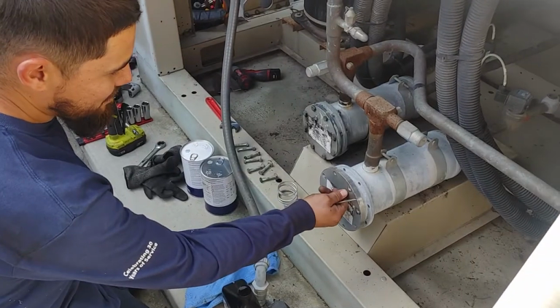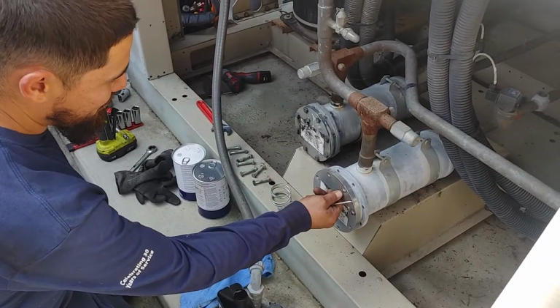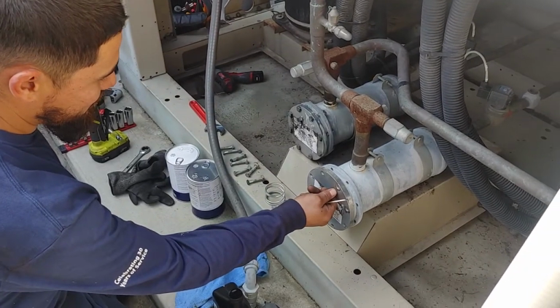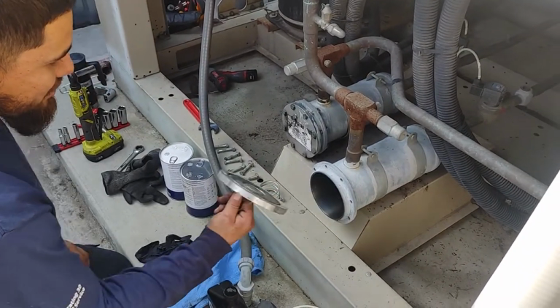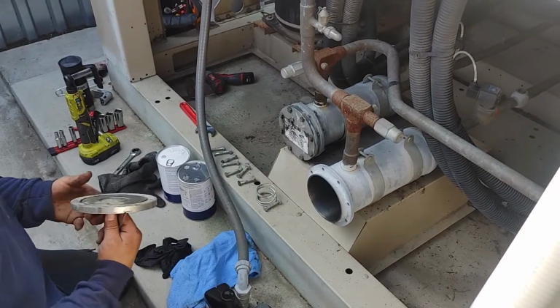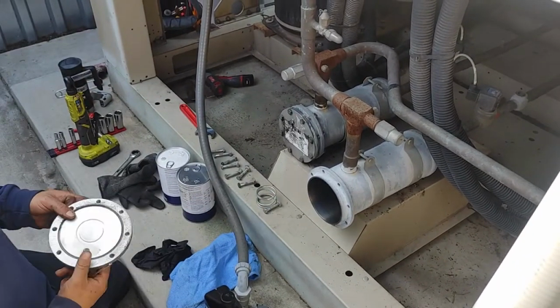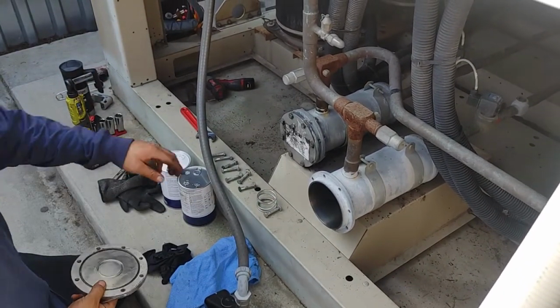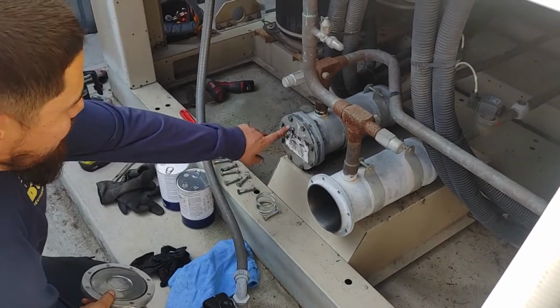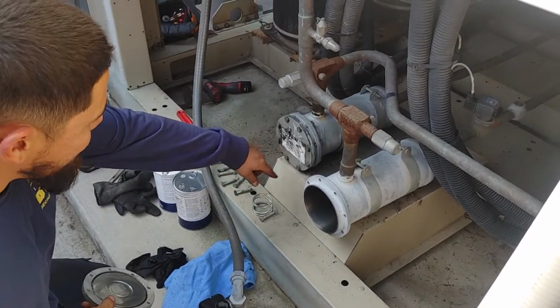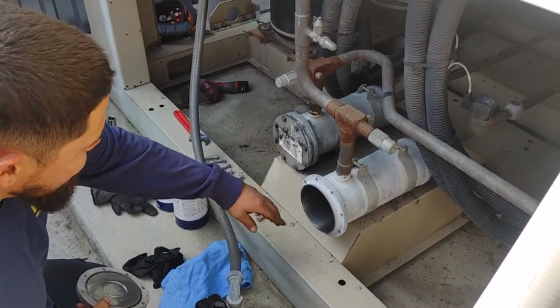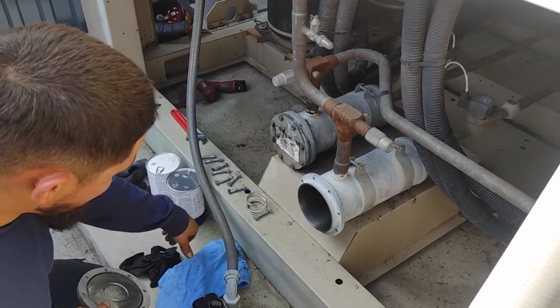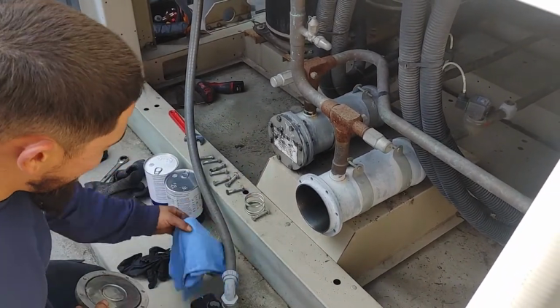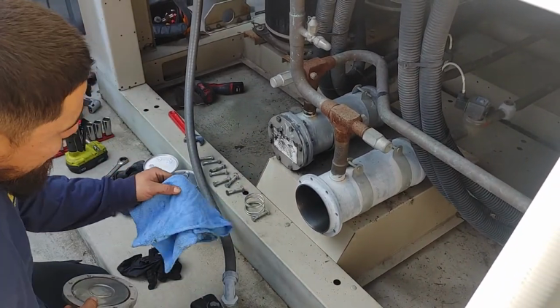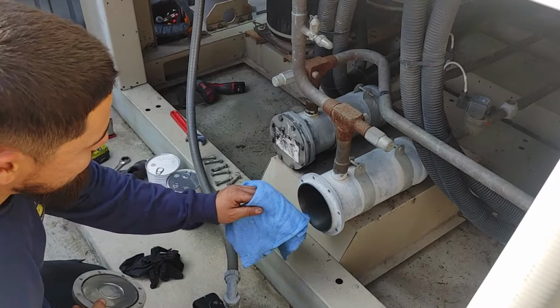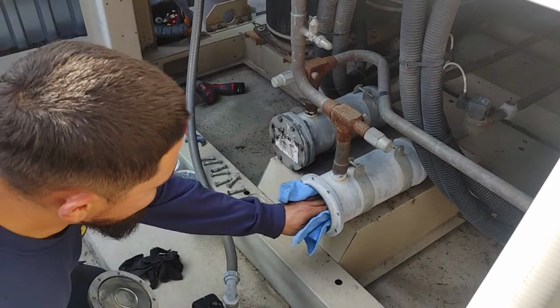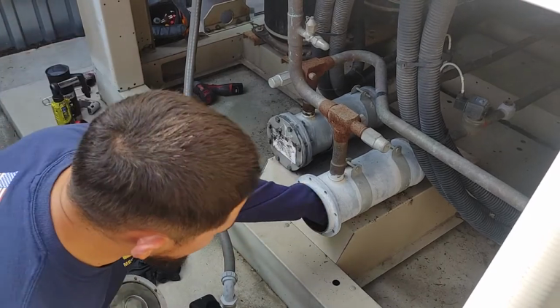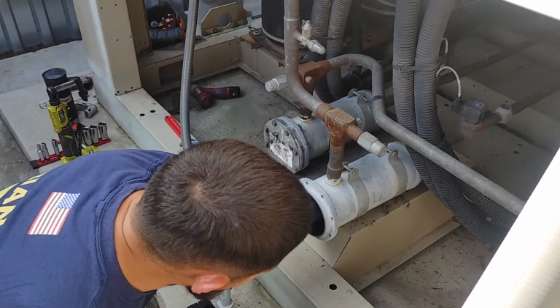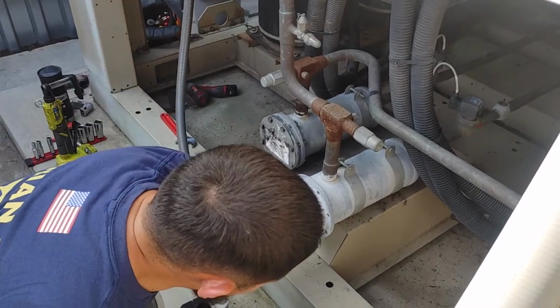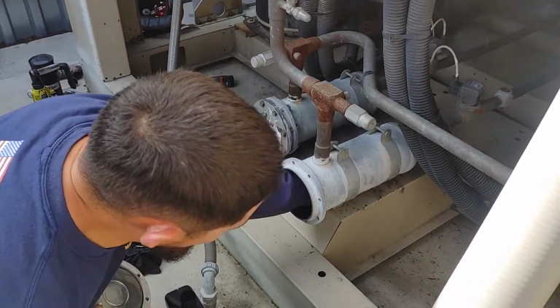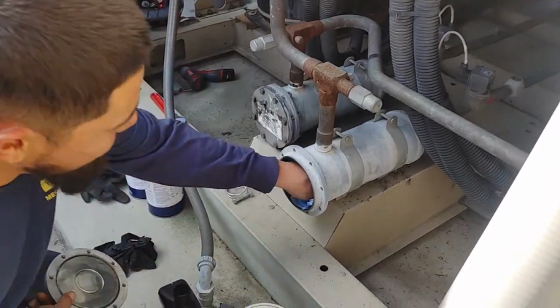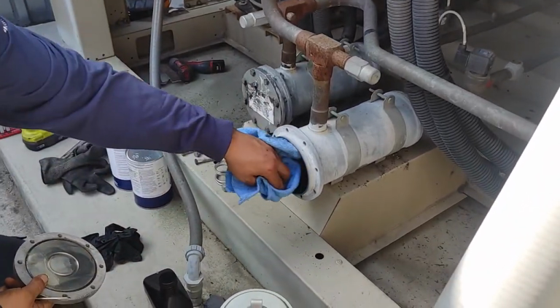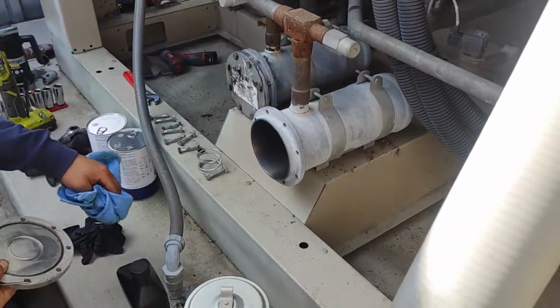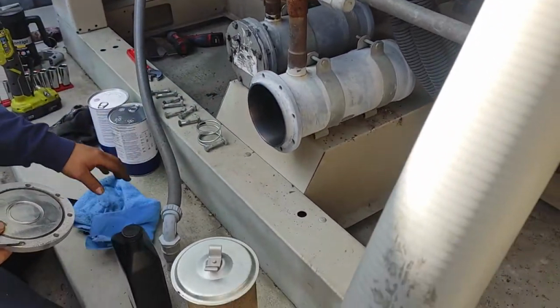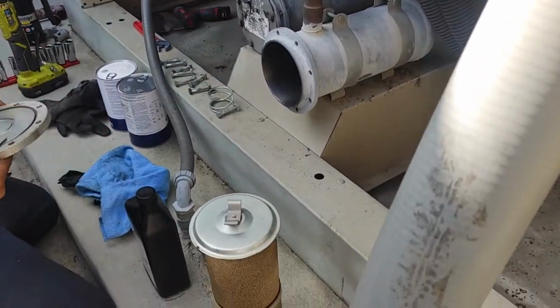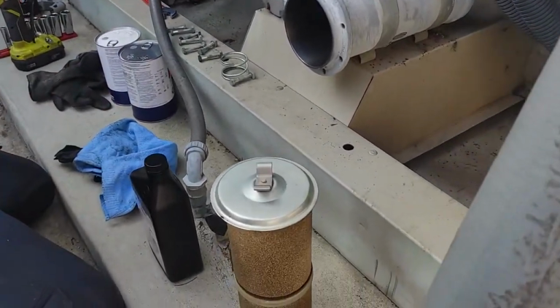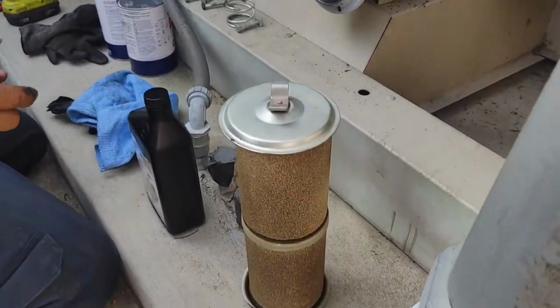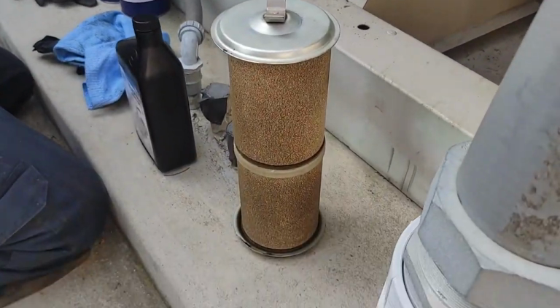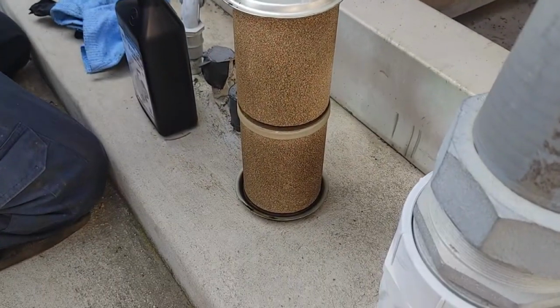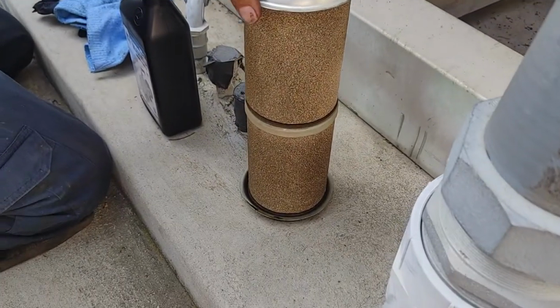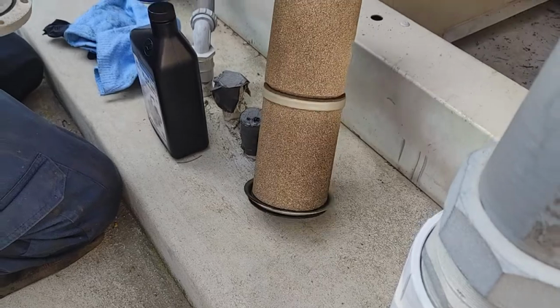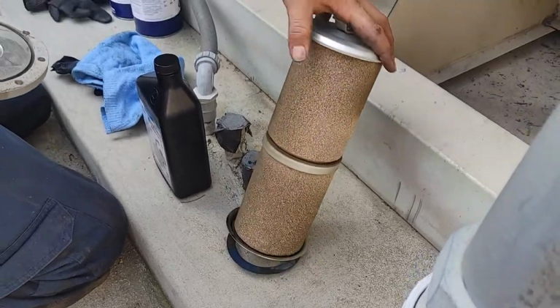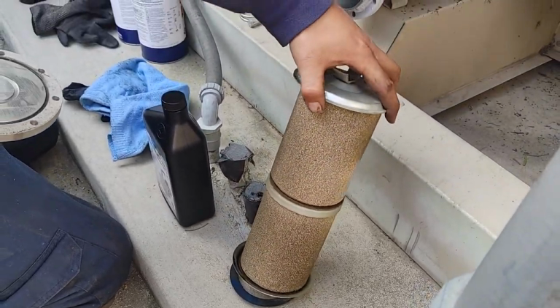So you took the cover off of the dryer, took the rag, went in there, gave it a good little wipe down — and this is what we pulled out right there.